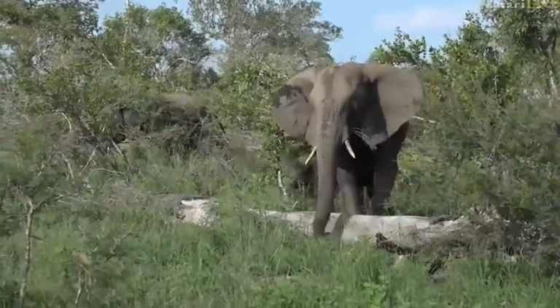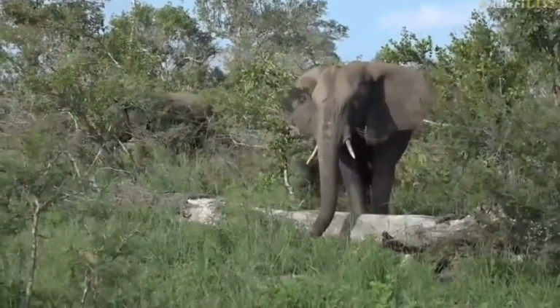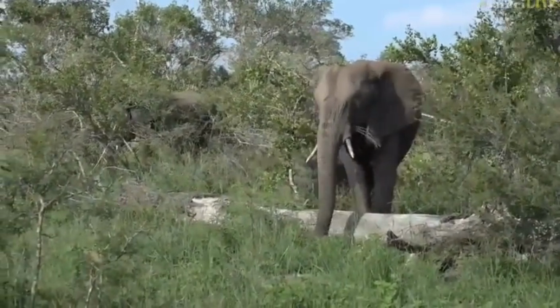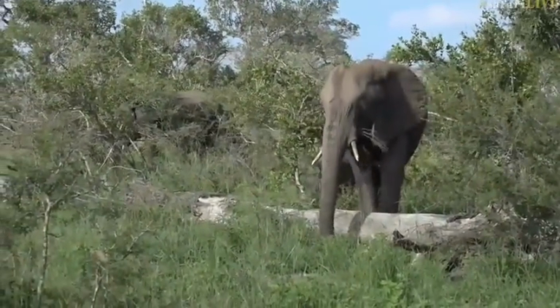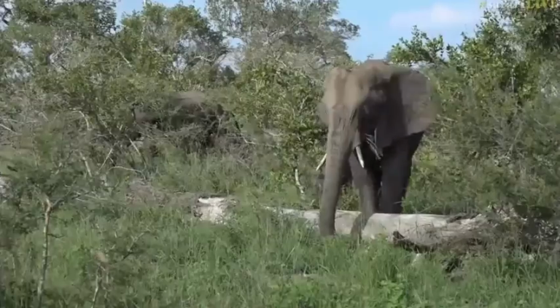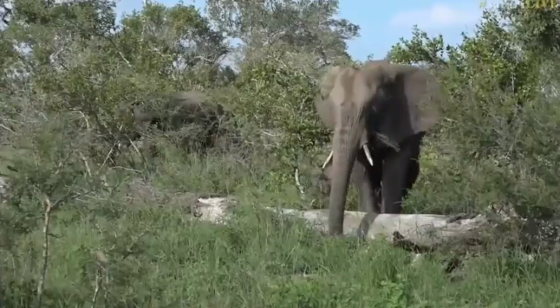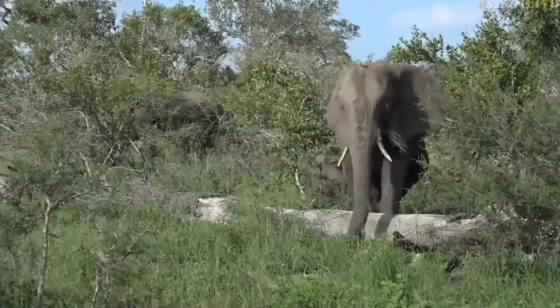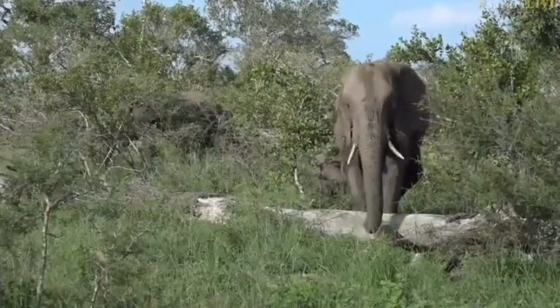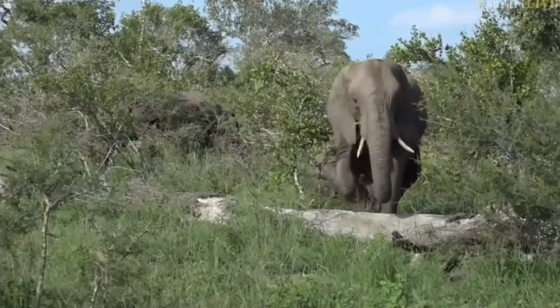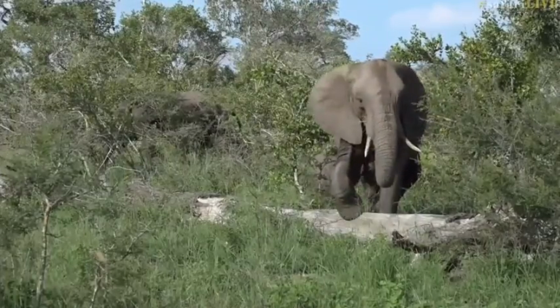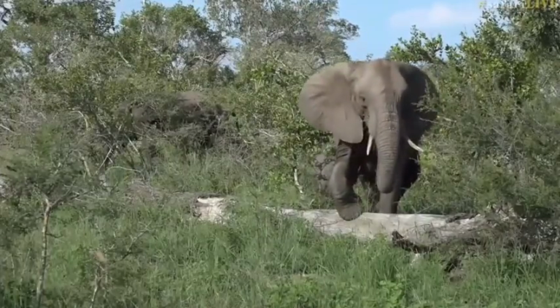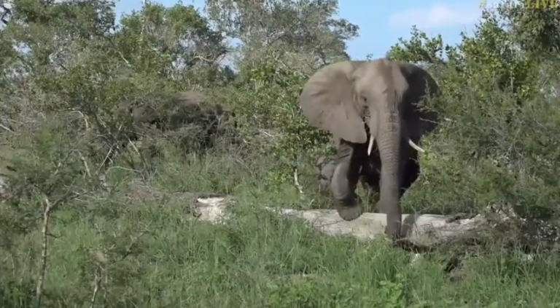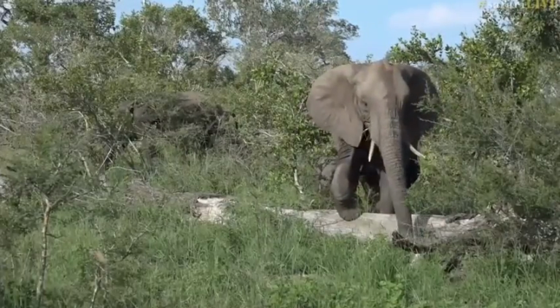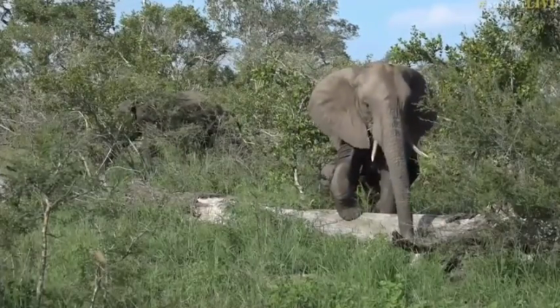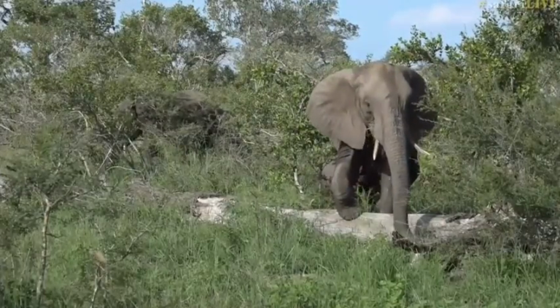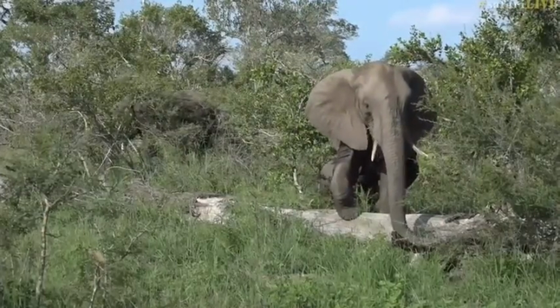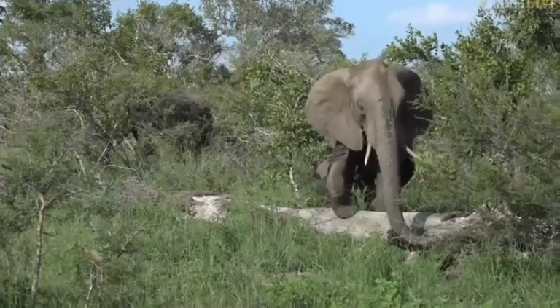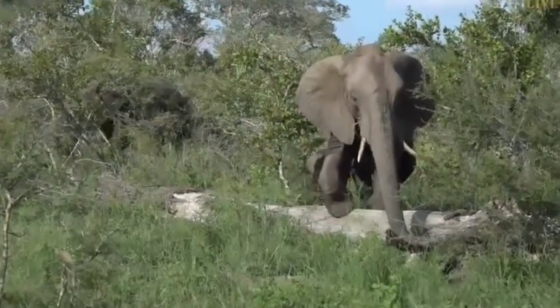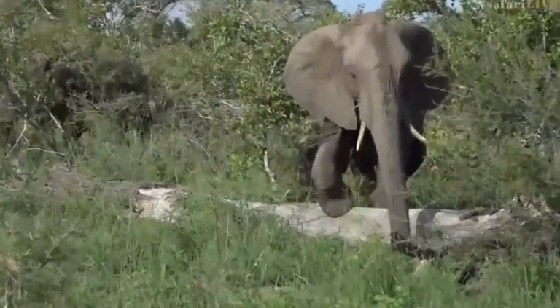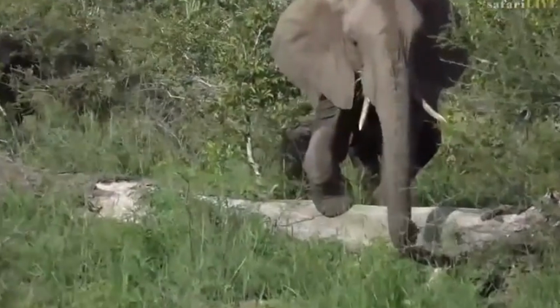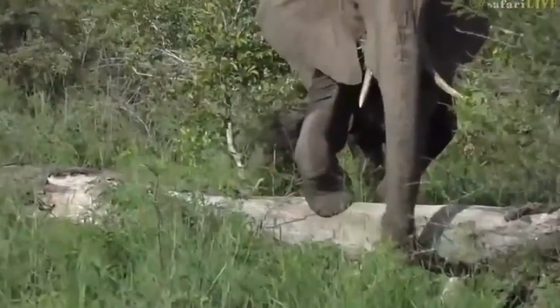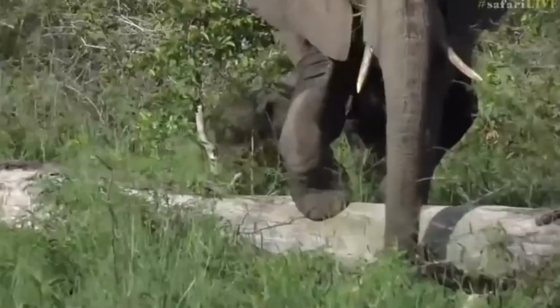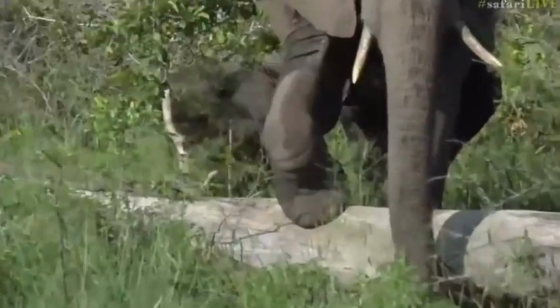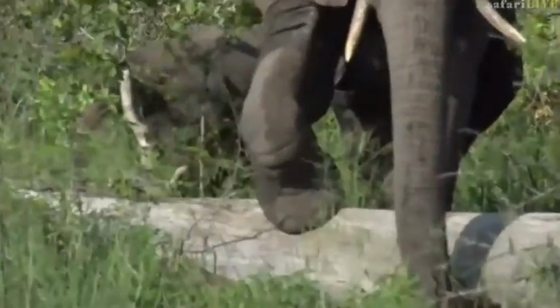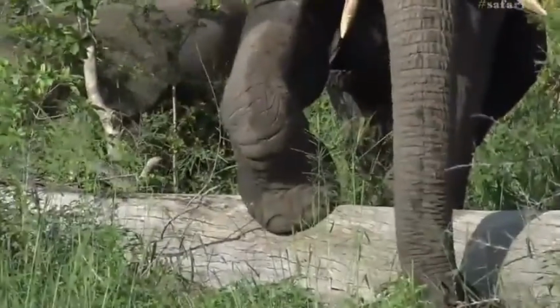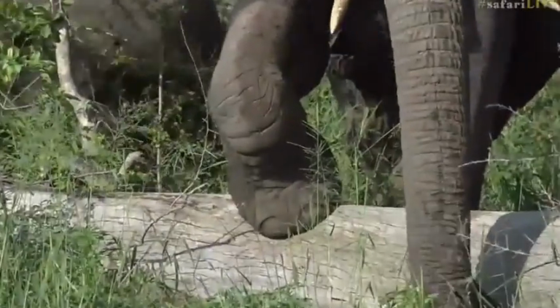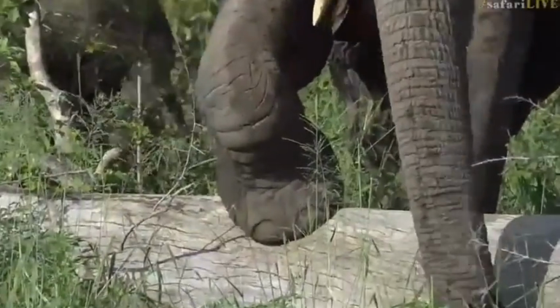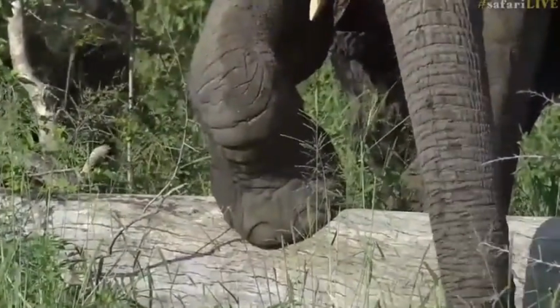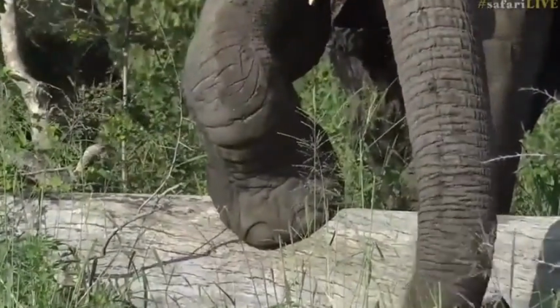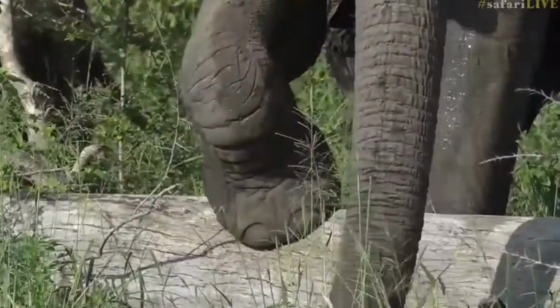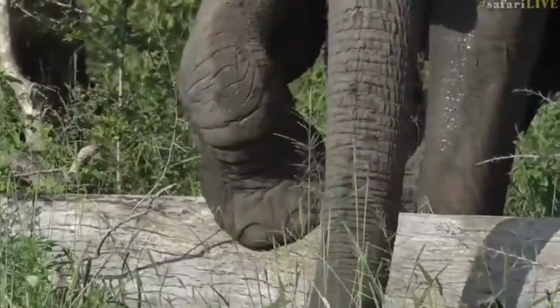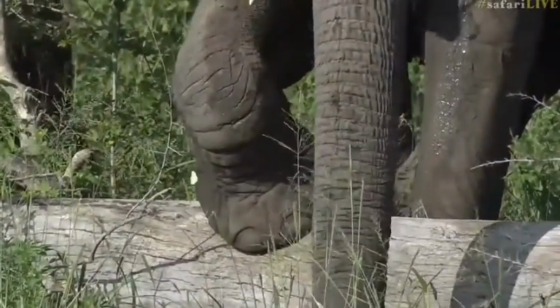You can see she's been mudbathing, so she's all wet and muddy. Look at her, standing on the log. How cool is that?